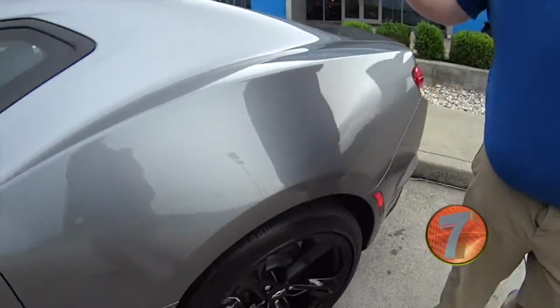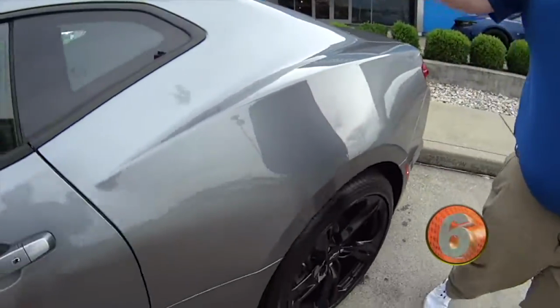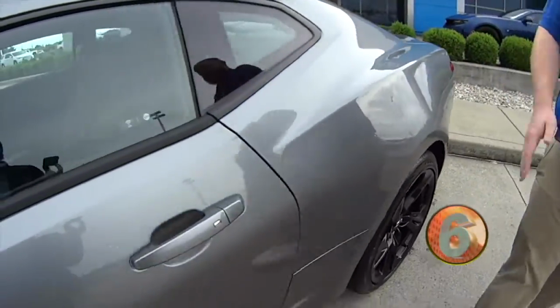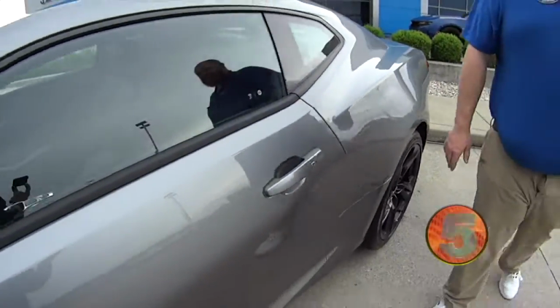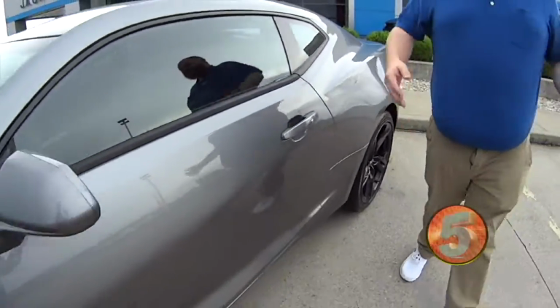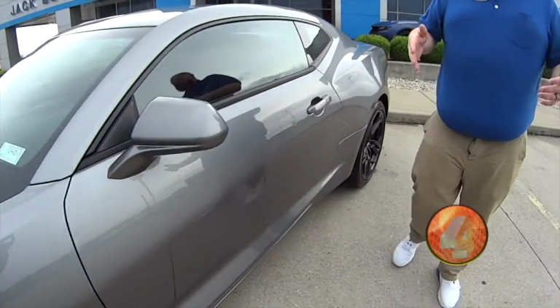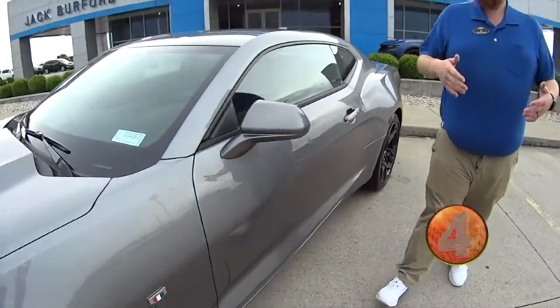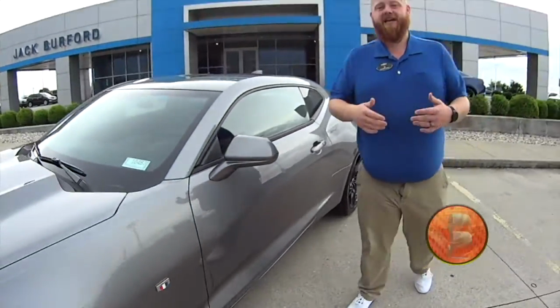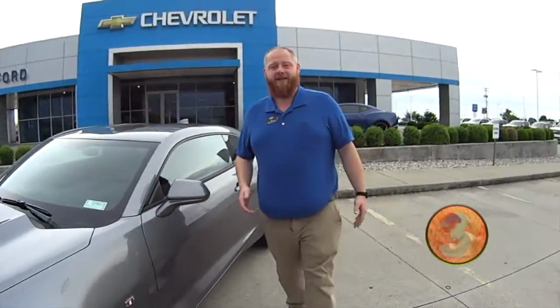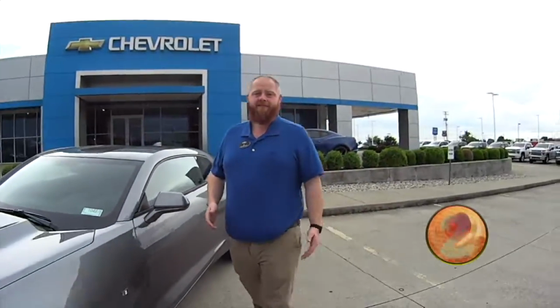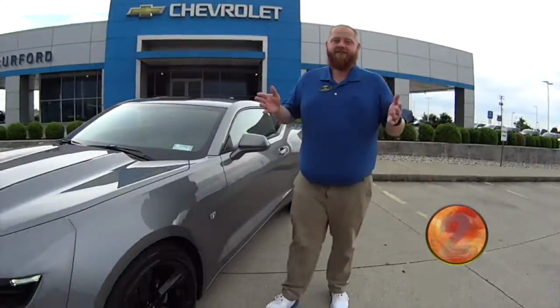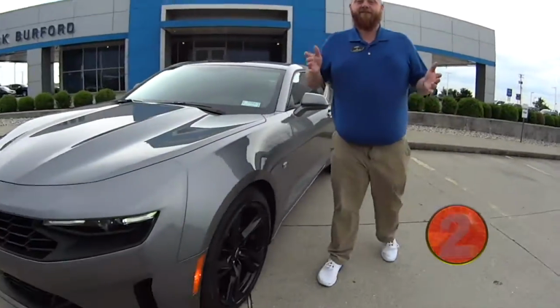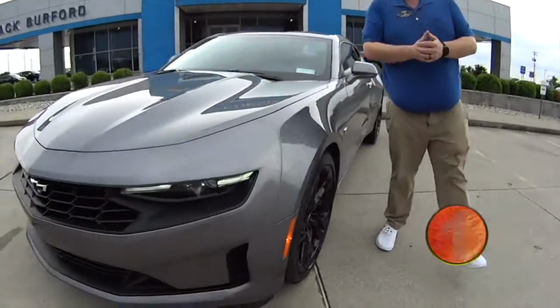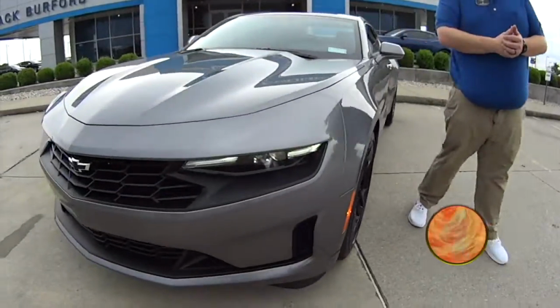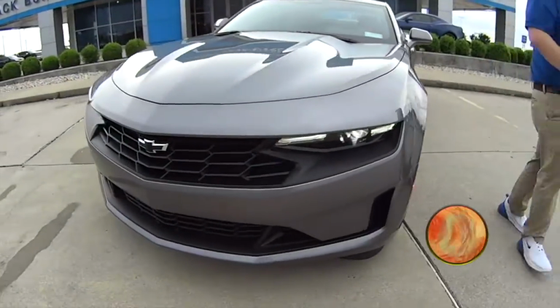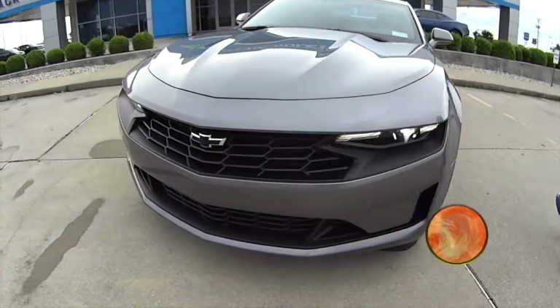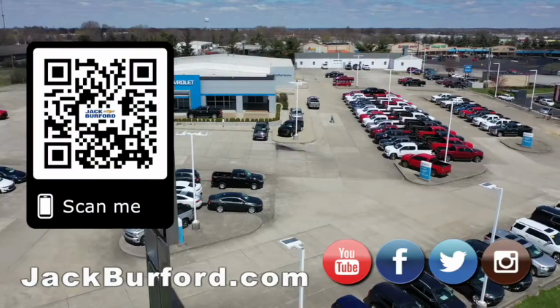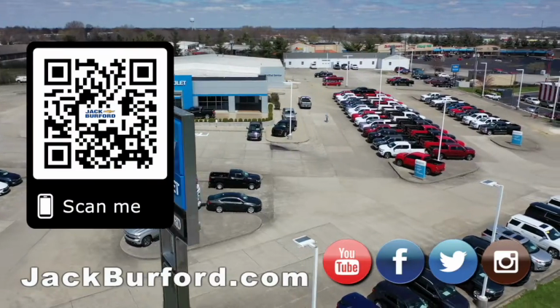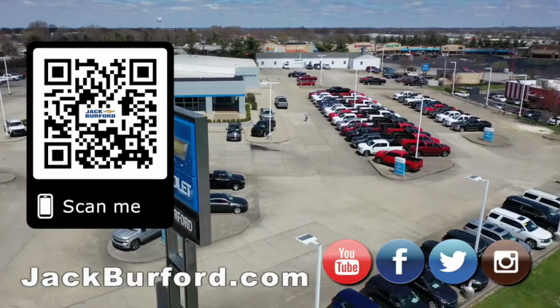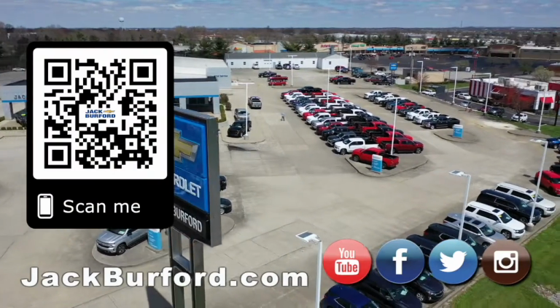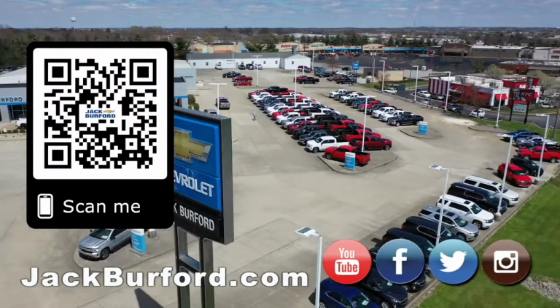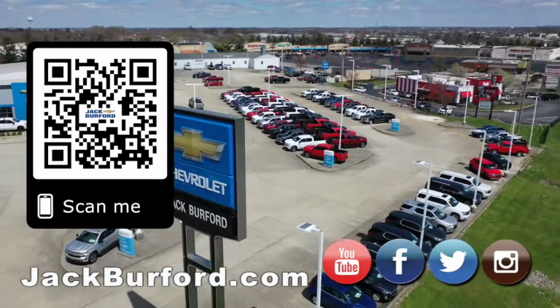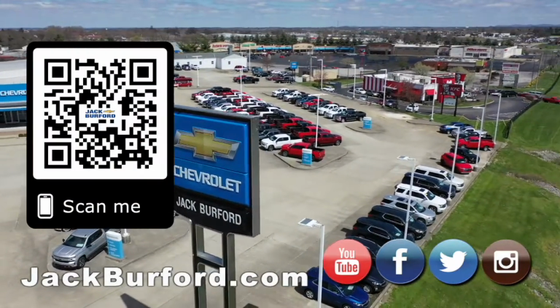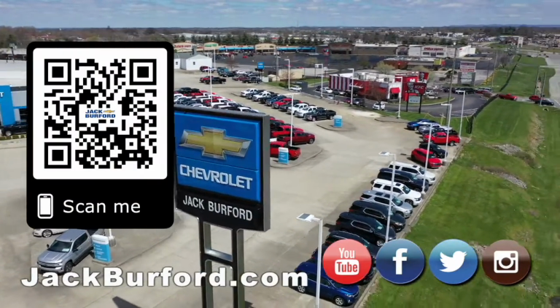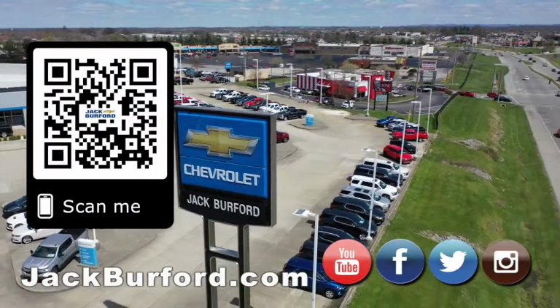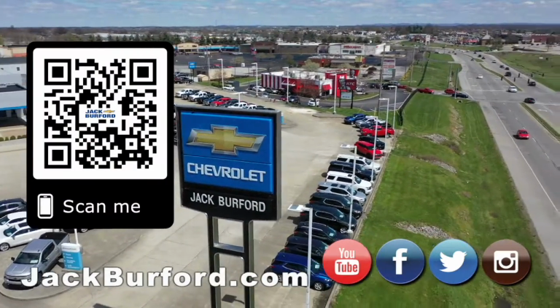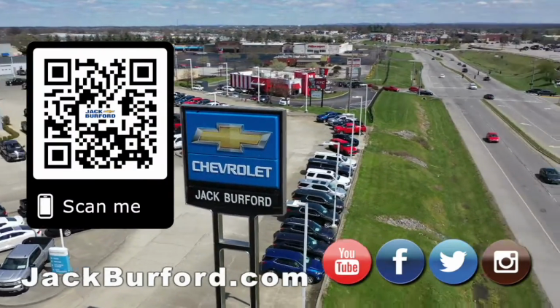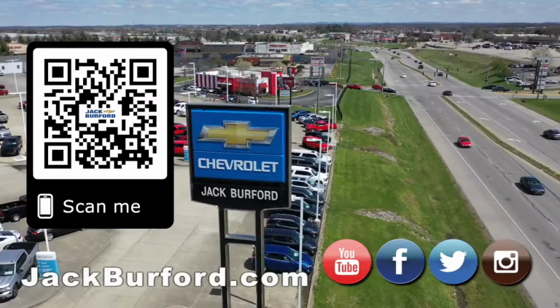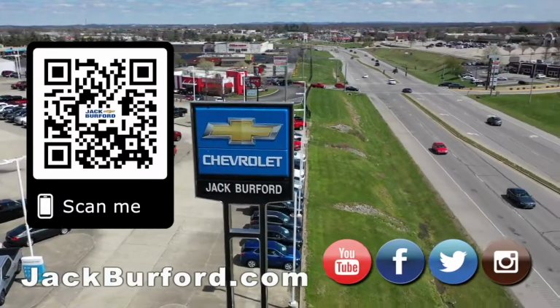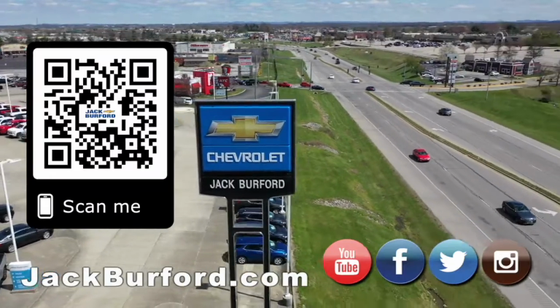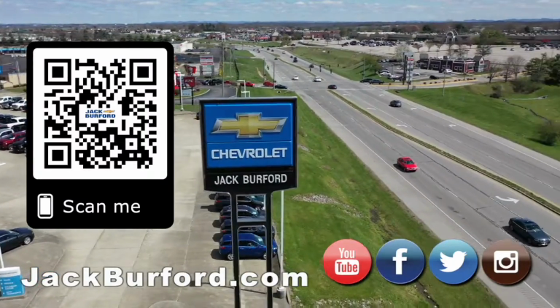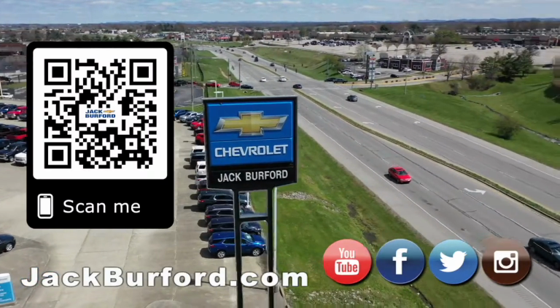It's got cool and heated seats on the inside. For more information, check it out at jackburford.com and on social media. Why would you buy a vehicle anywhere else? Make sure to visit us at jackburford.com and subscribe to our YouTube channel.